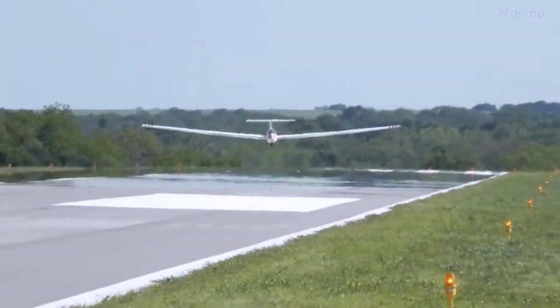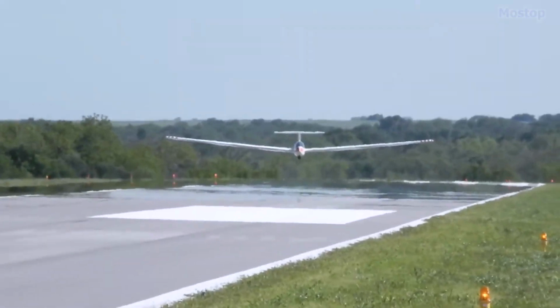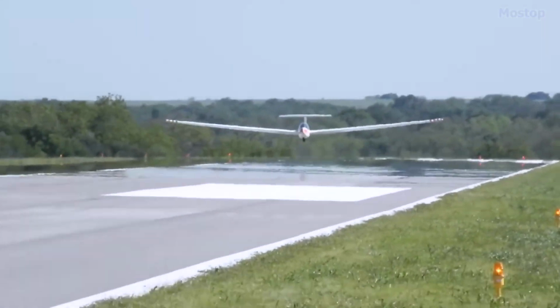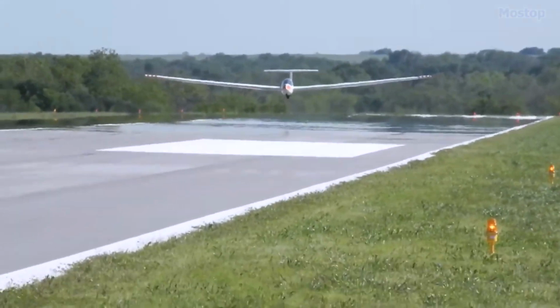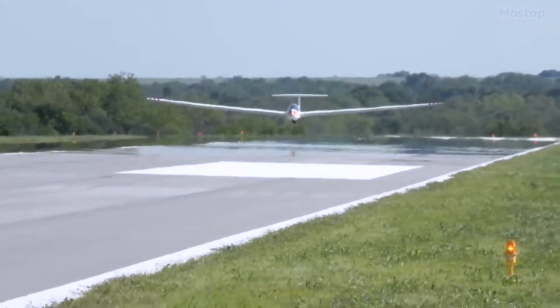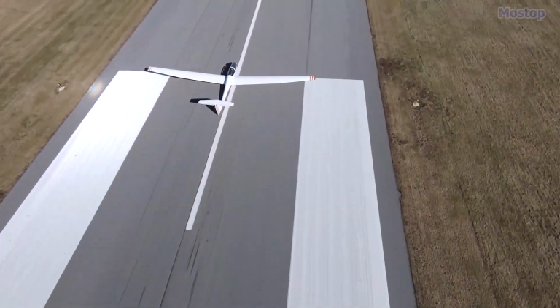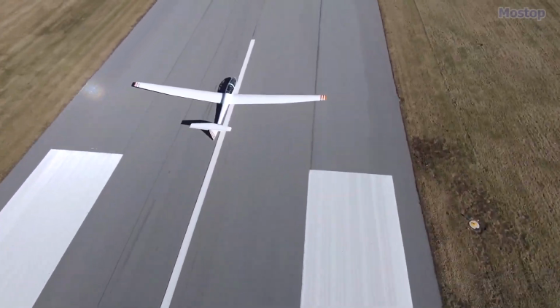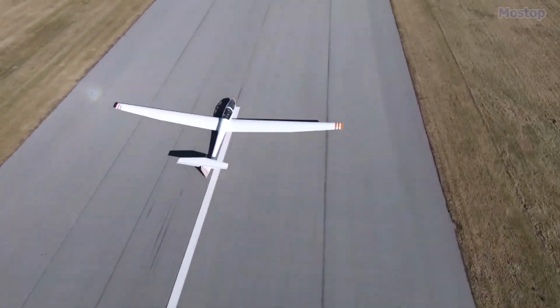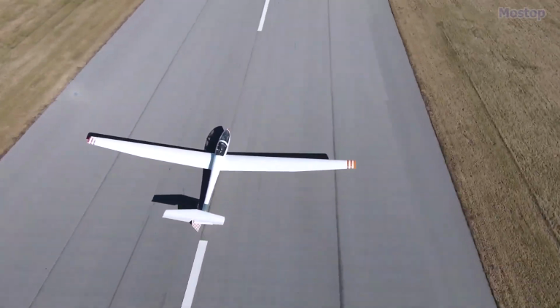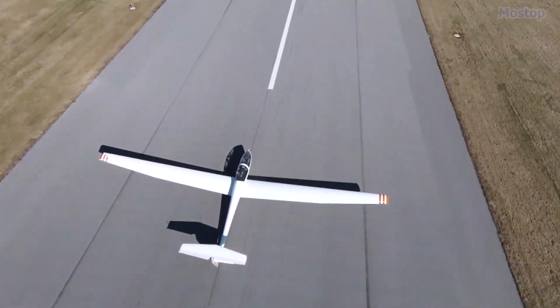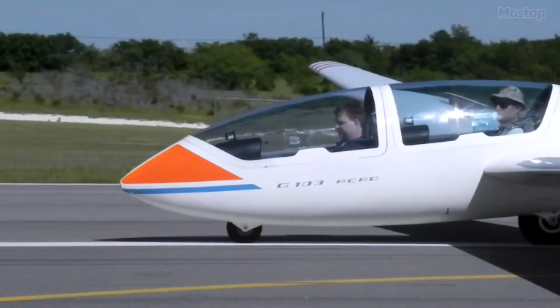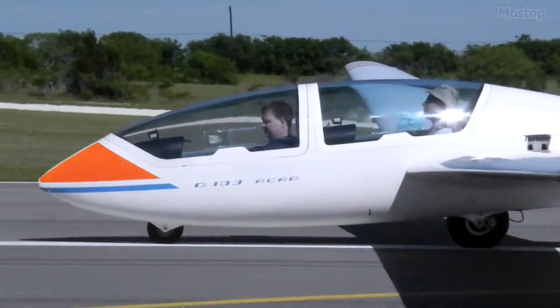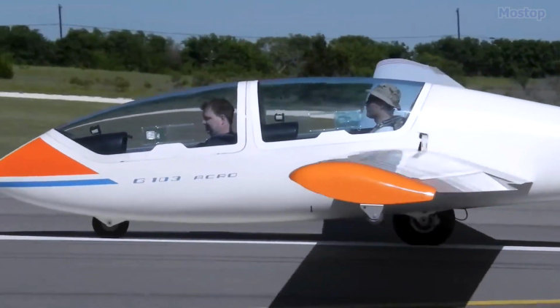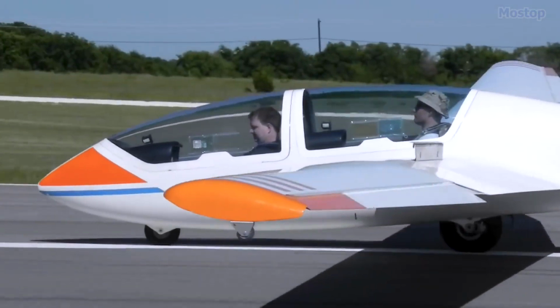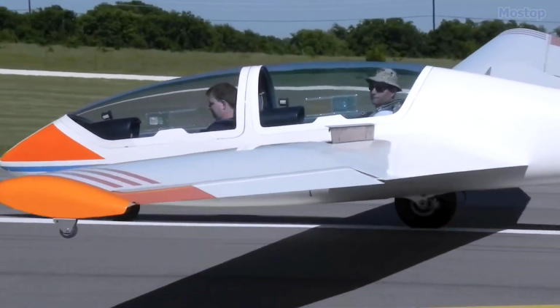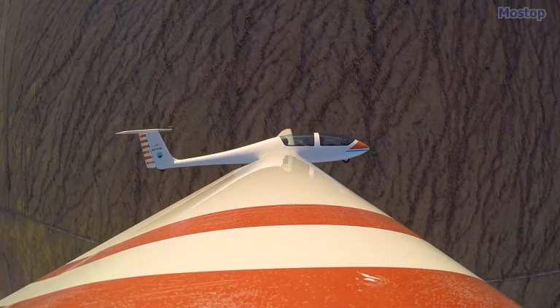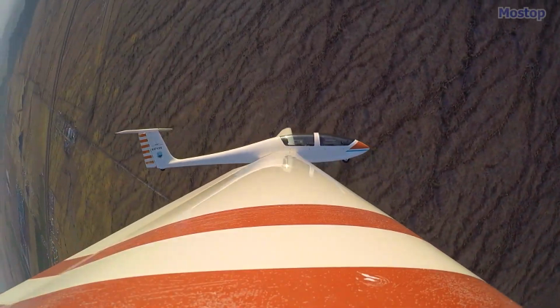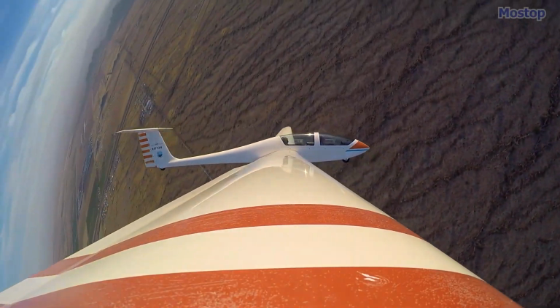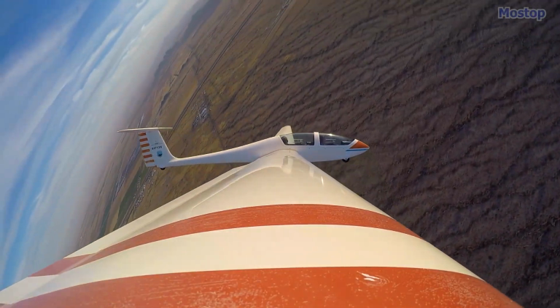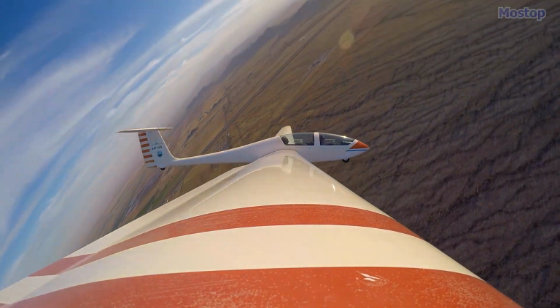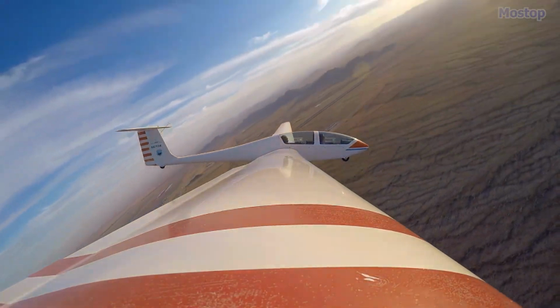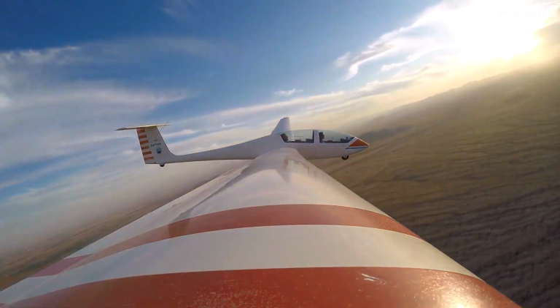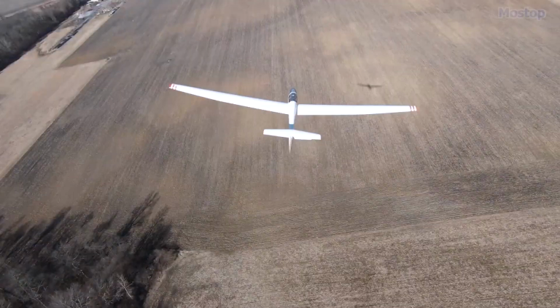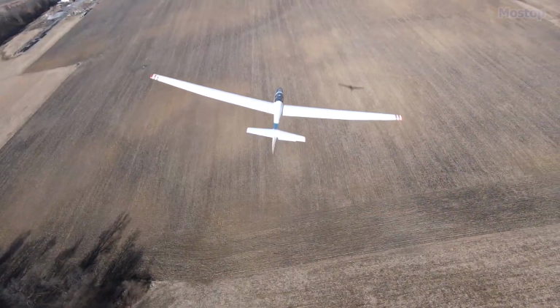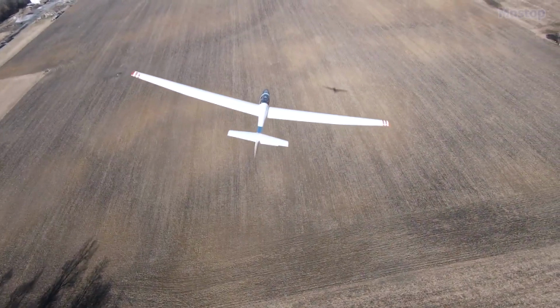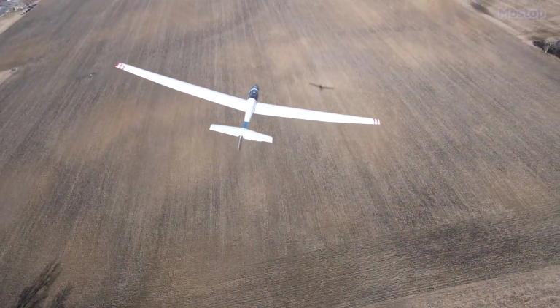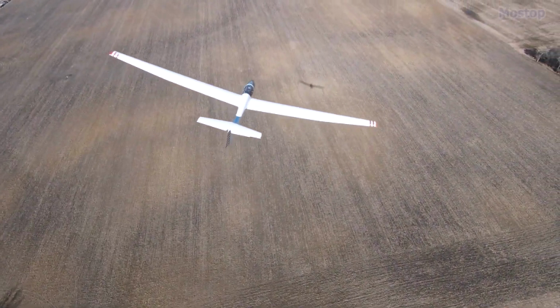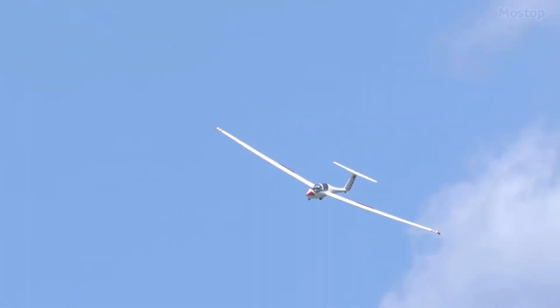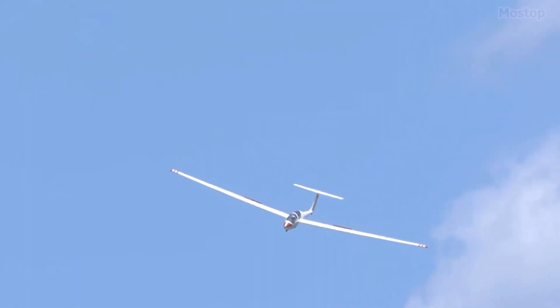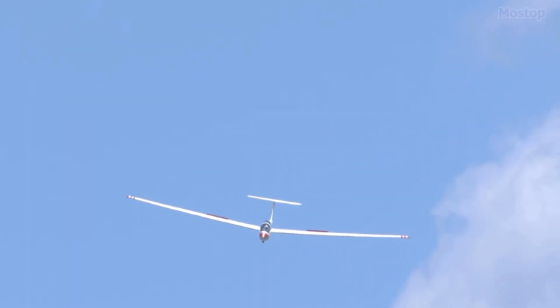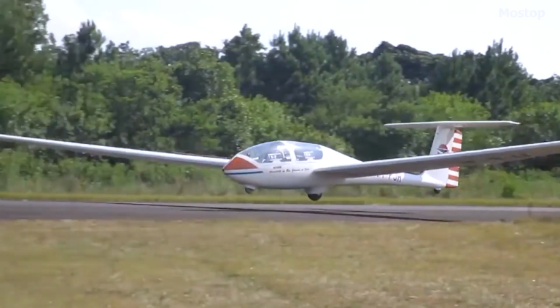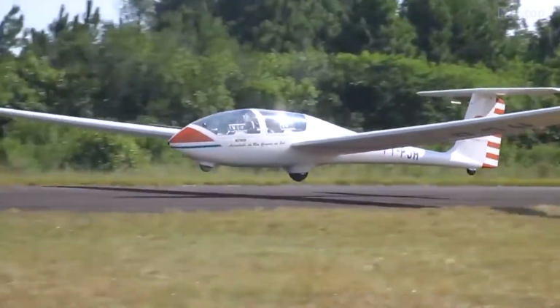Despite its relatively small size, this glider offers a maximum level of comfort and safety for its passengers. With a purchase price of $19,500, it provides great value for those seeking an affordable yet reliable glider option.